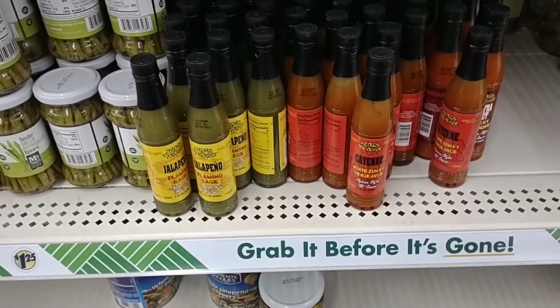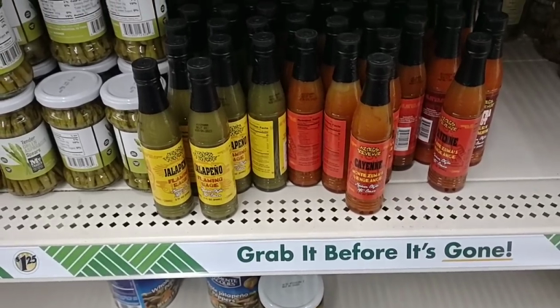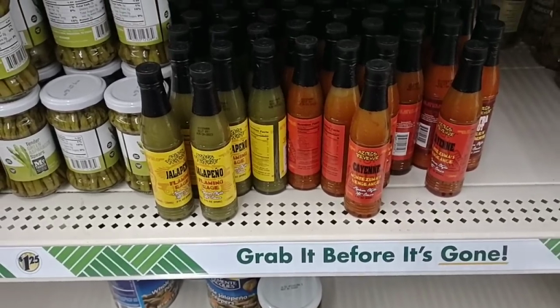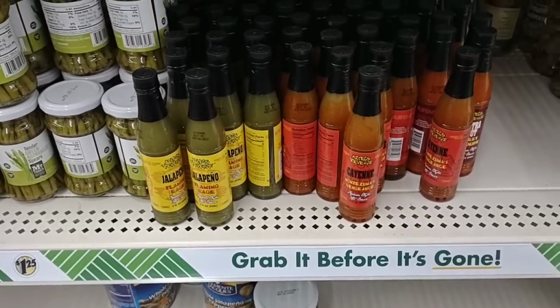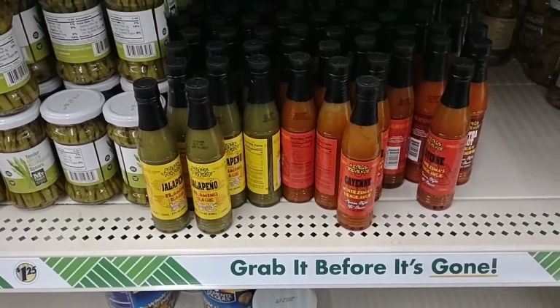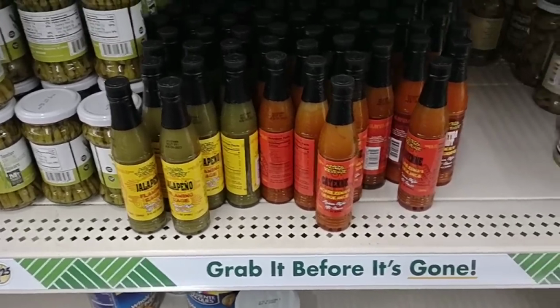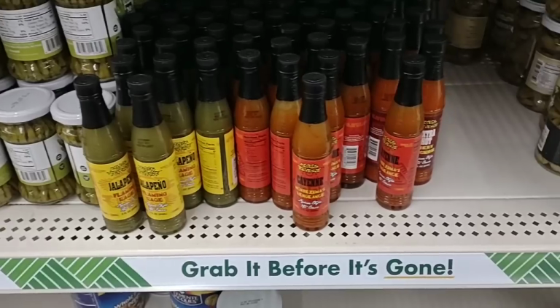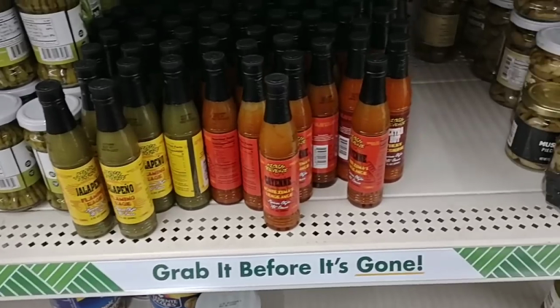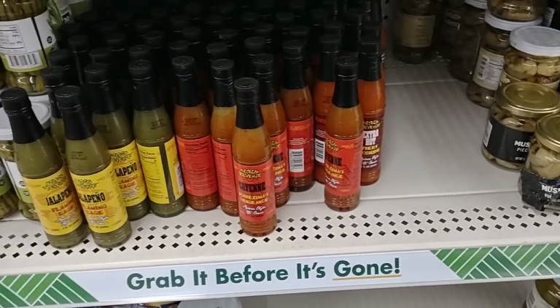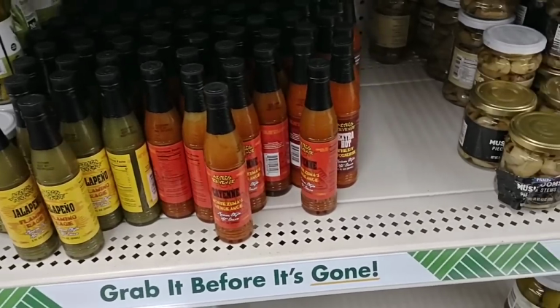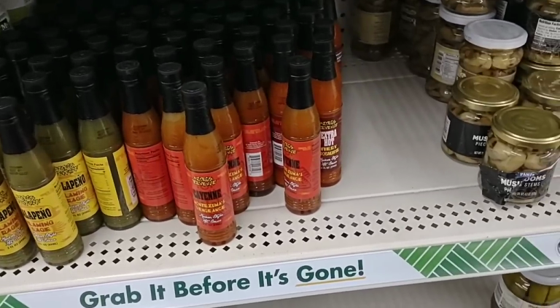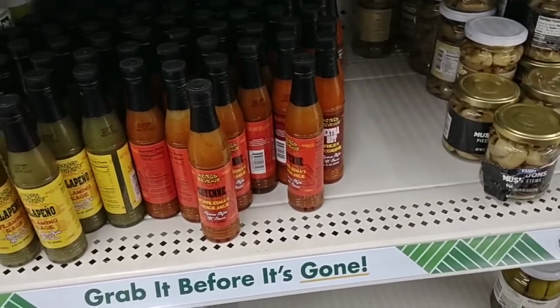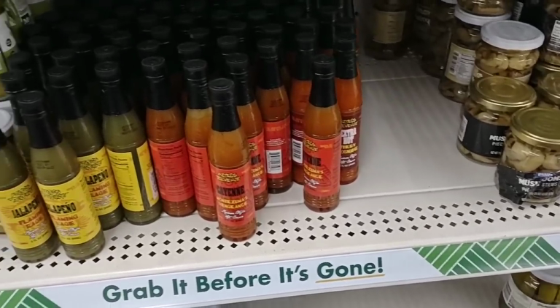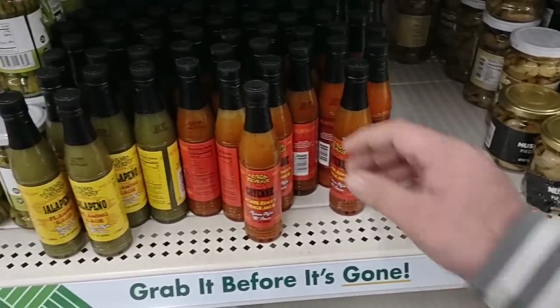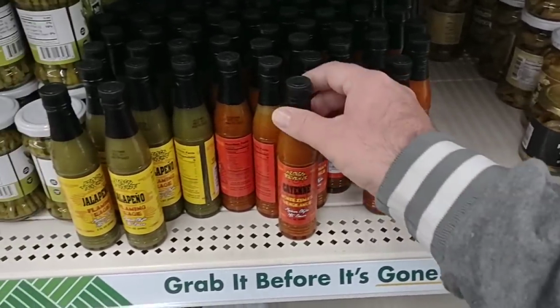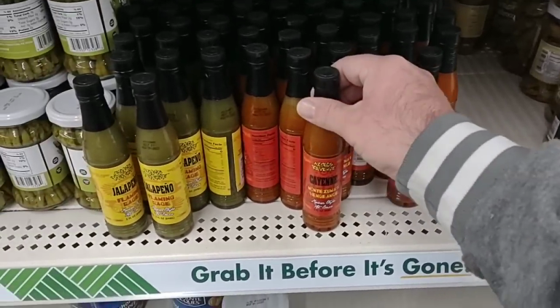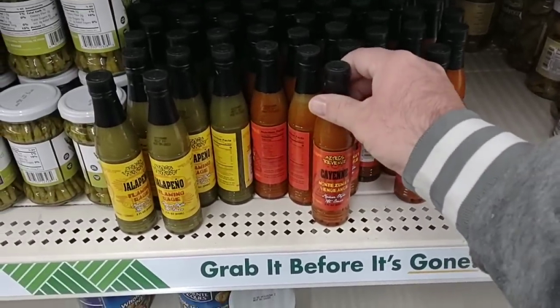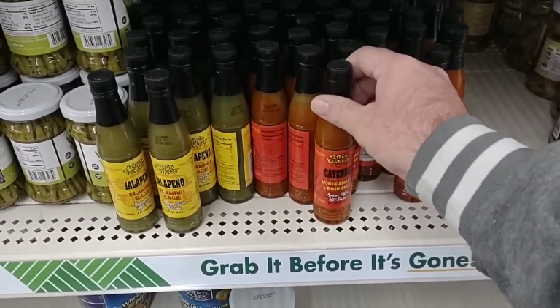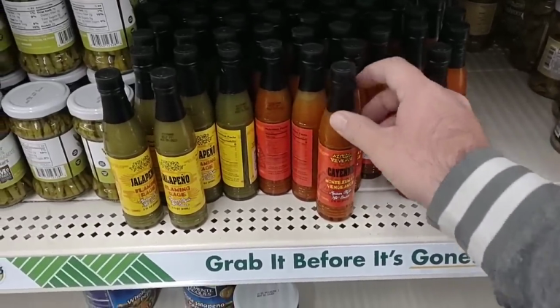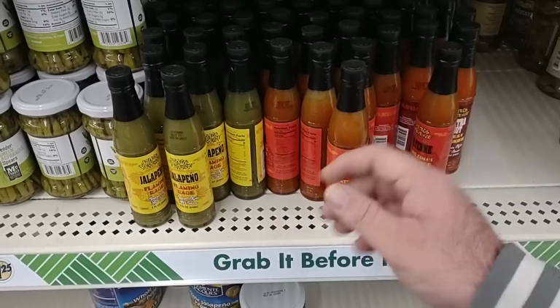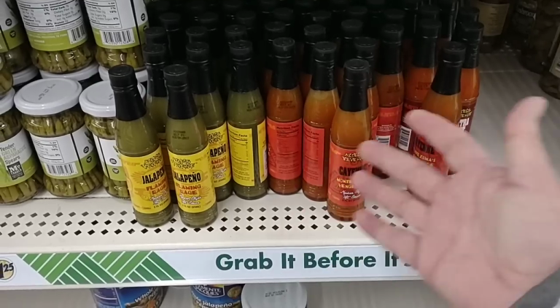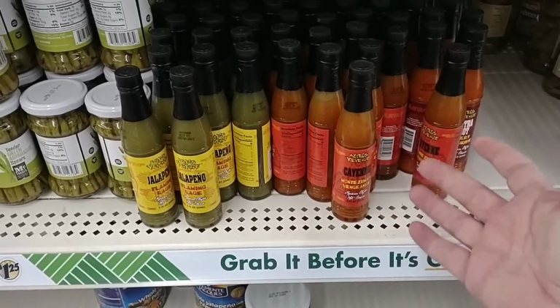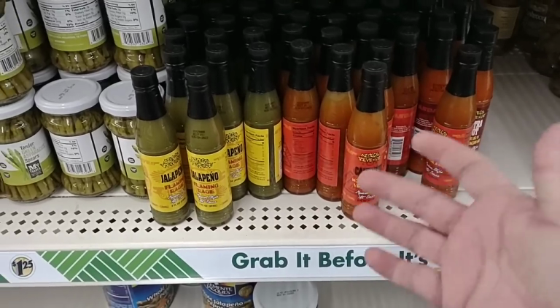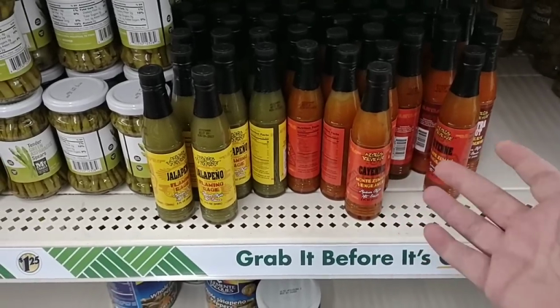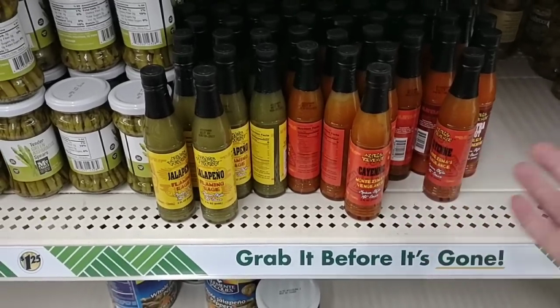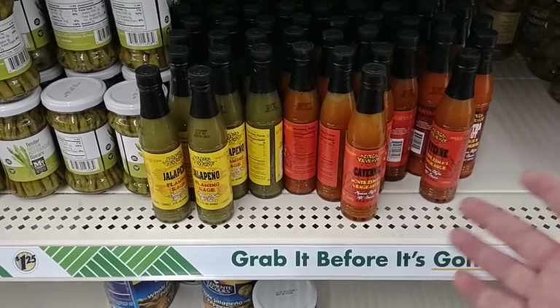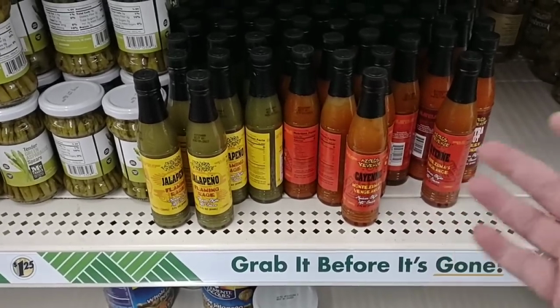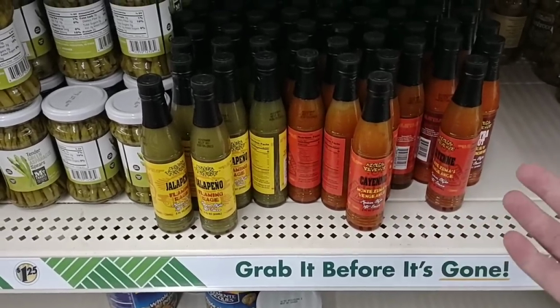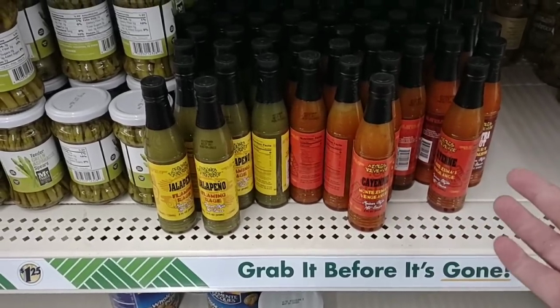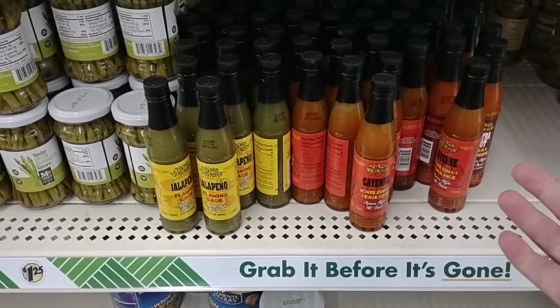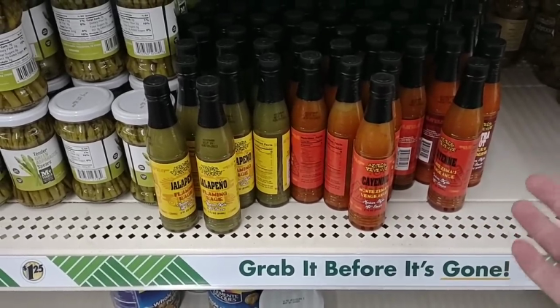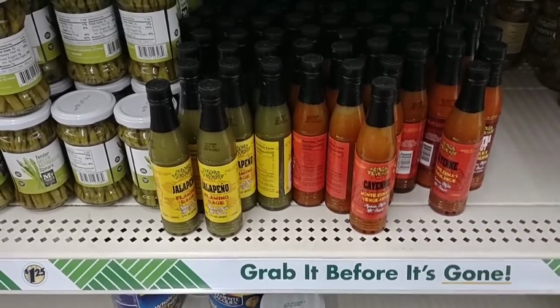$1.25. I know when they first started doing this at Dollar Tree, it was a bit of a headache for everybody, me included. But nowadays we're finding good deals again because of all the high-rising costs at the grocery stores.